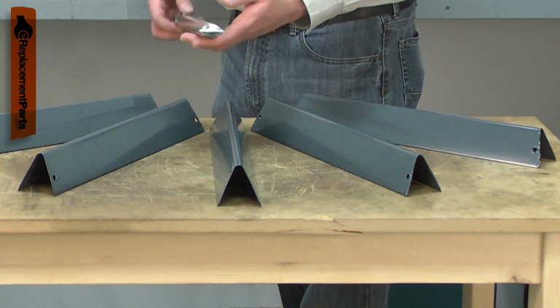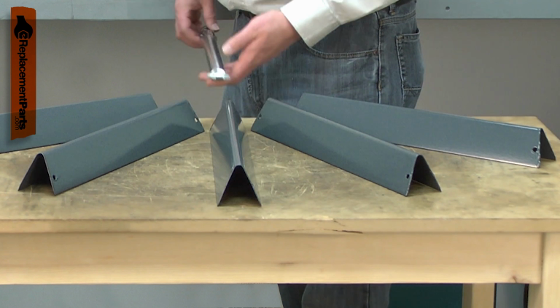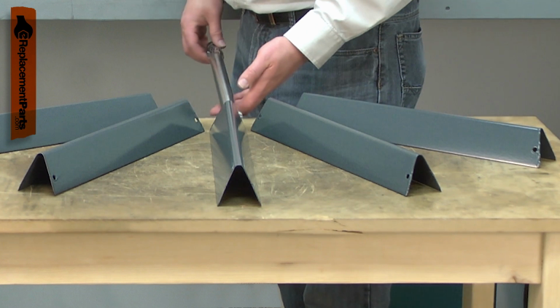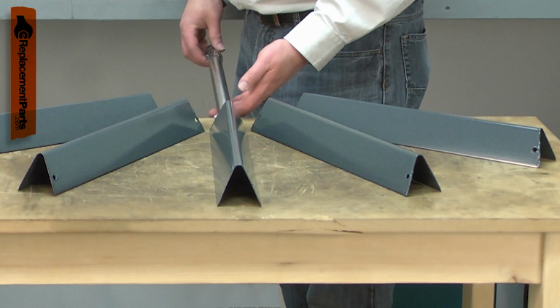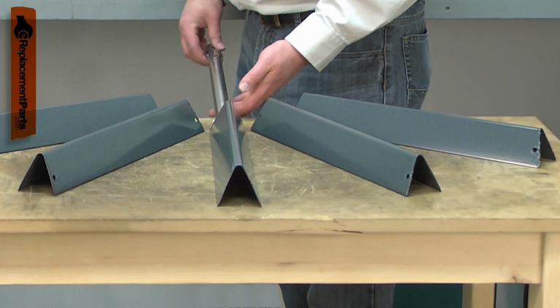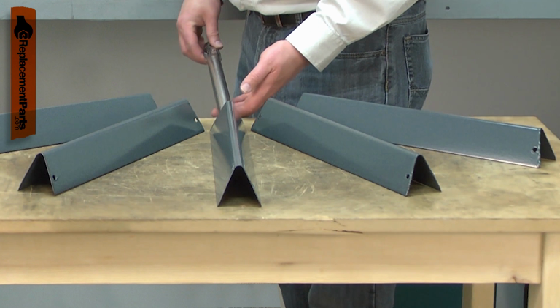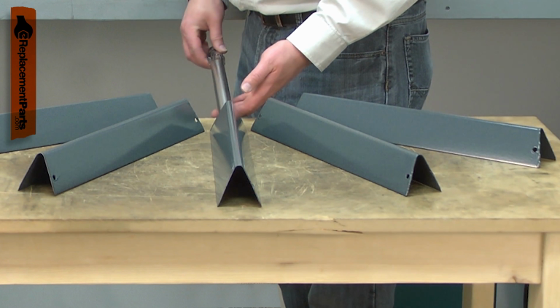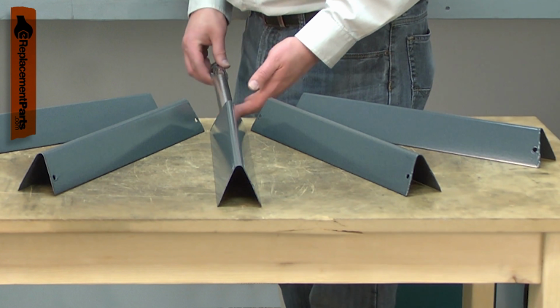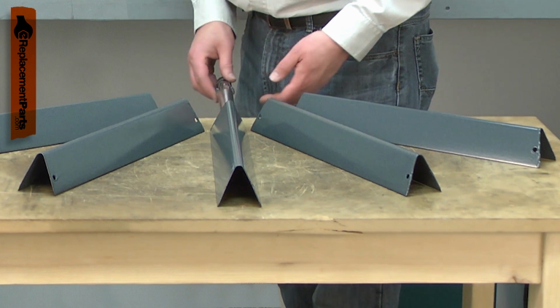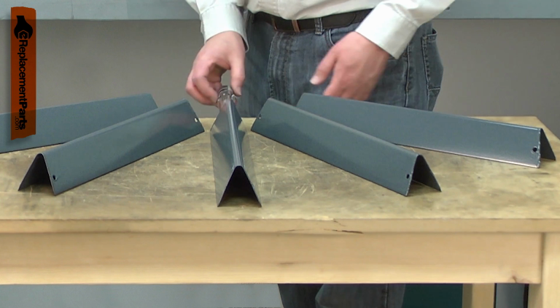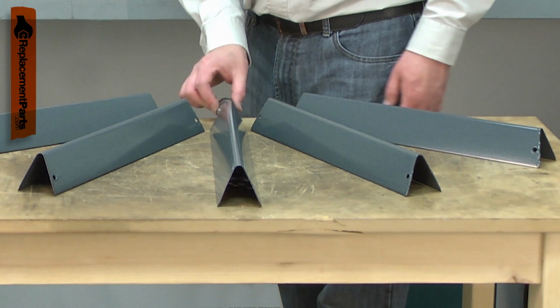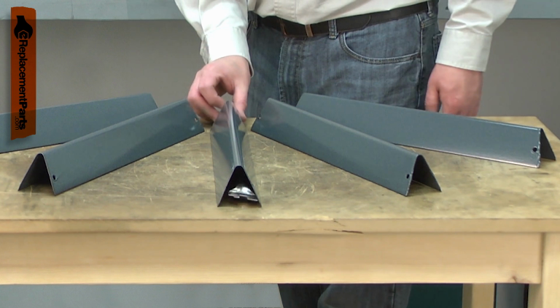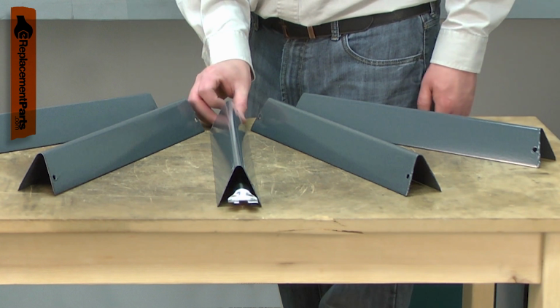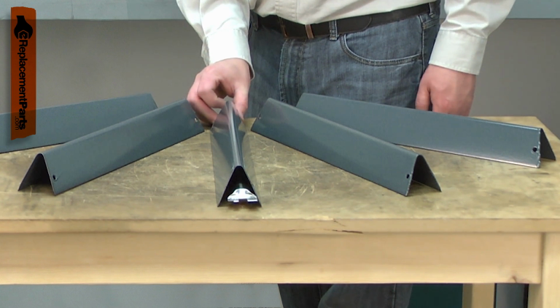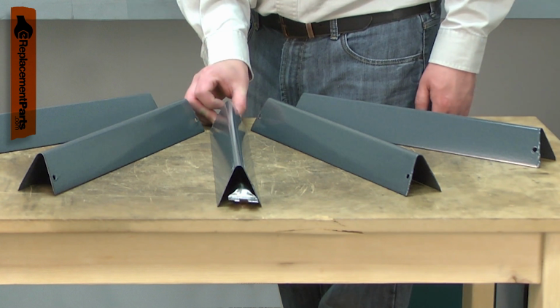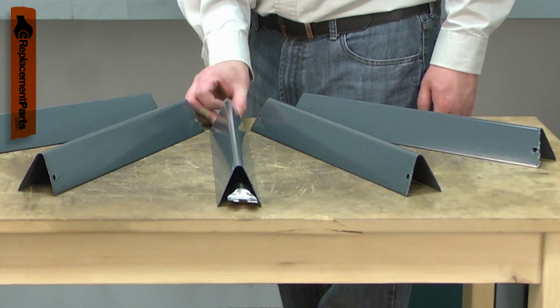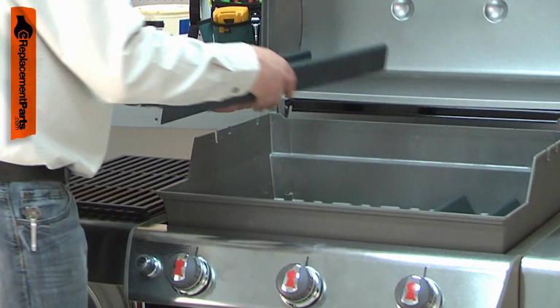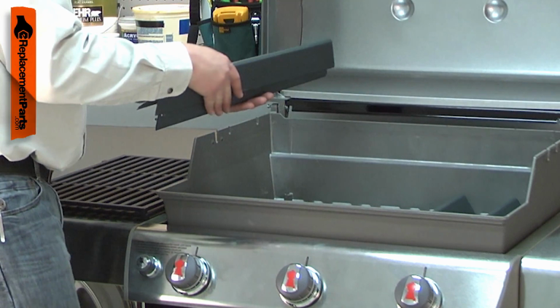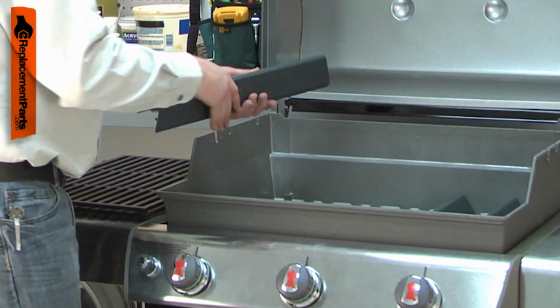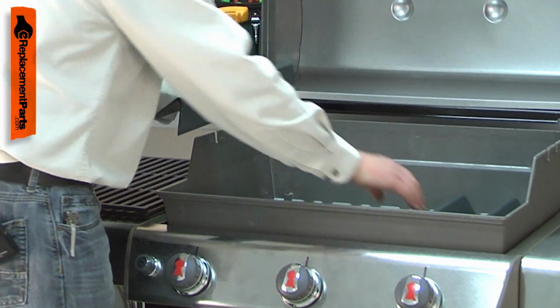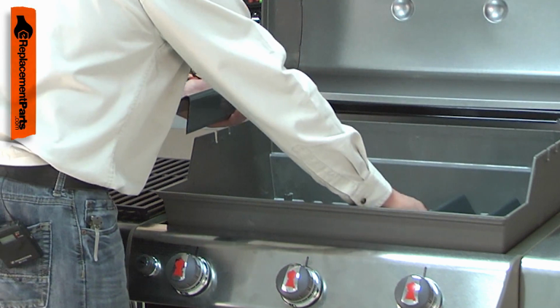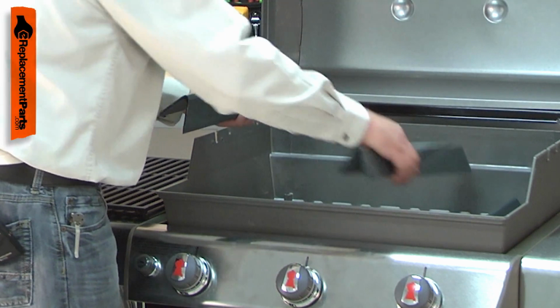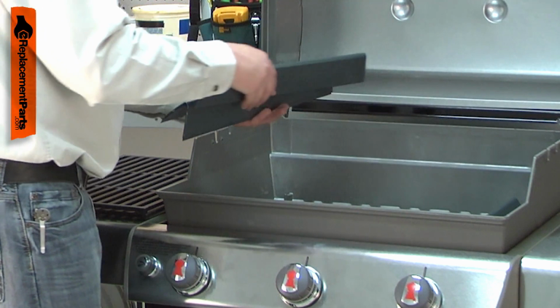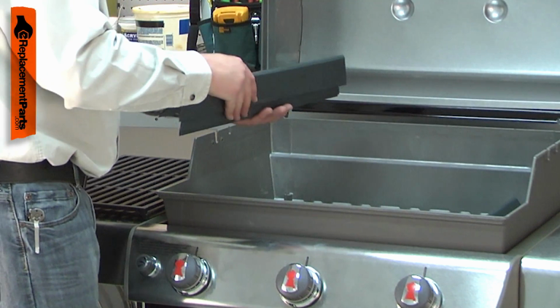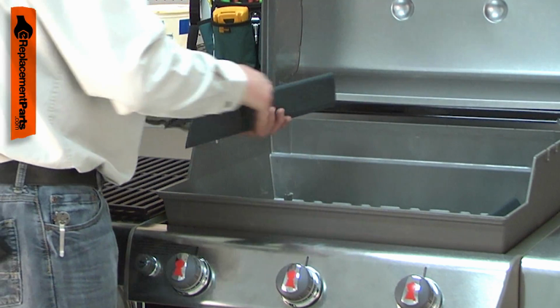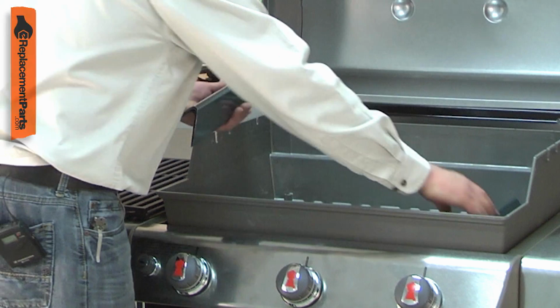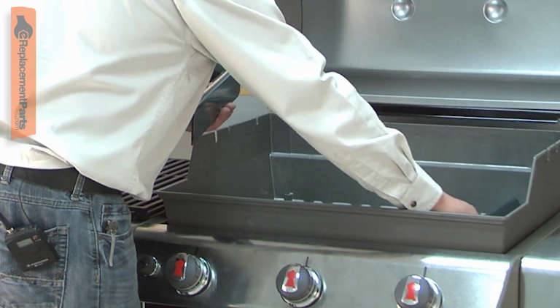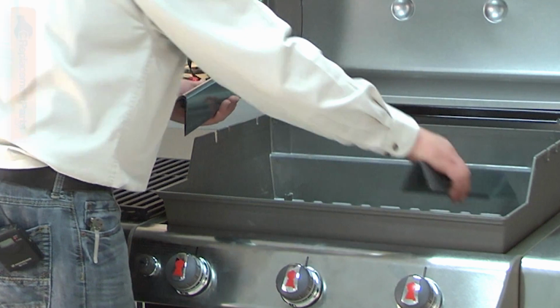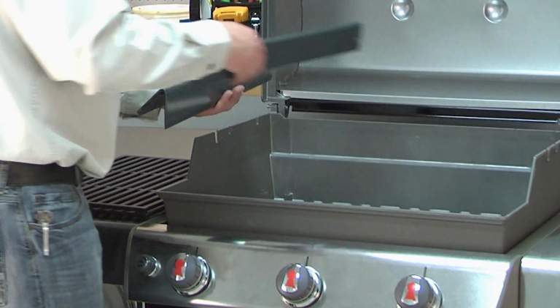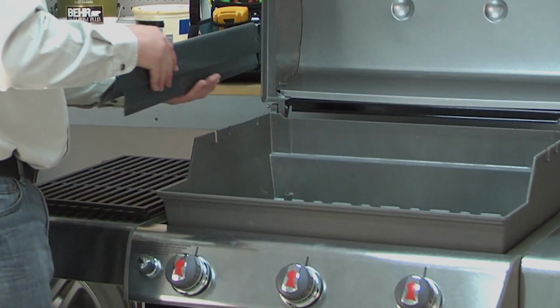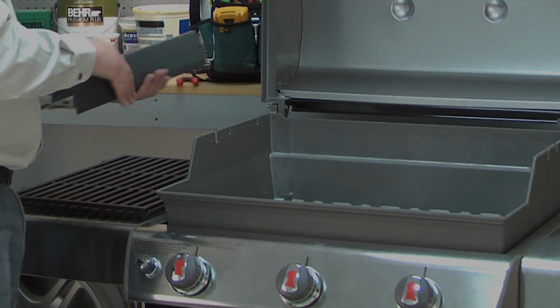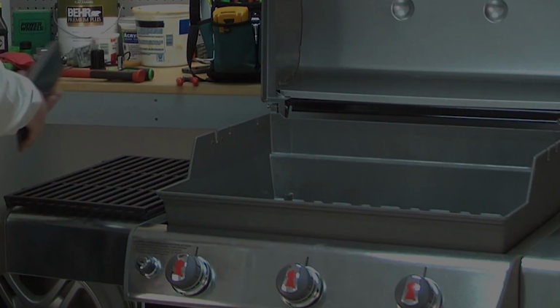Eventually, the coating on the flavorizer bars will wear away and the bars will begin to rust. Replacing the flavorizer bars is a repair that you can do yourself, and I'm going to show you how.